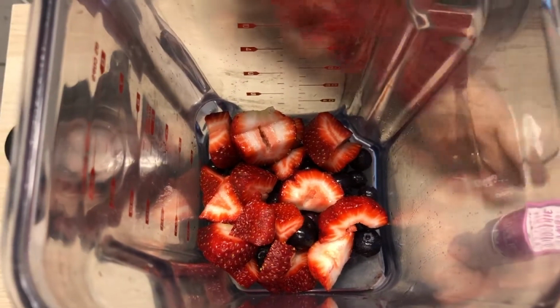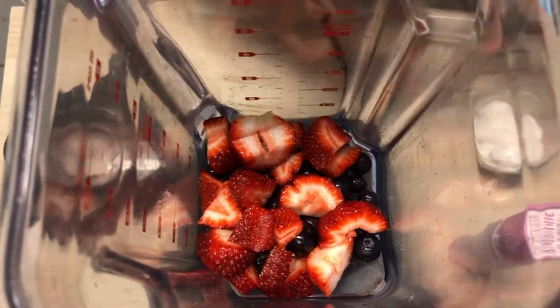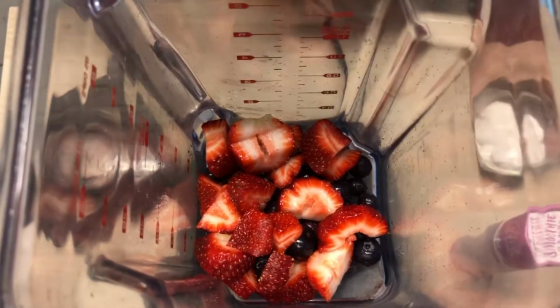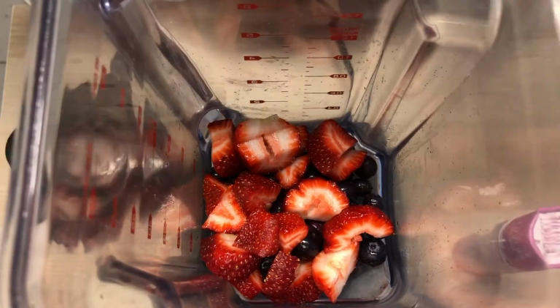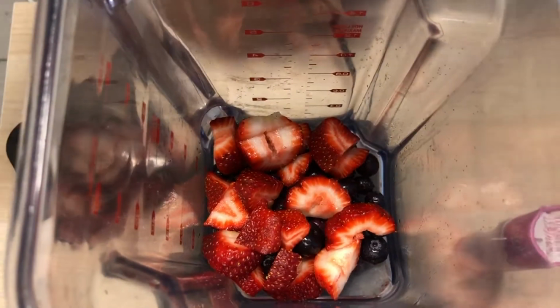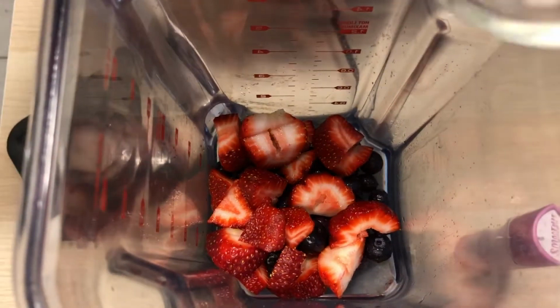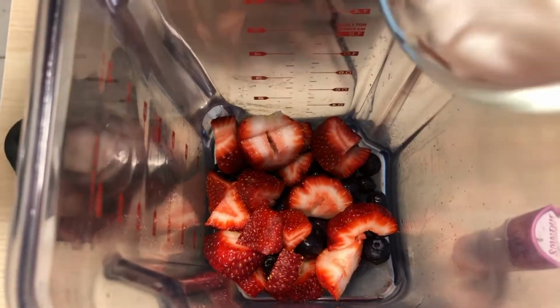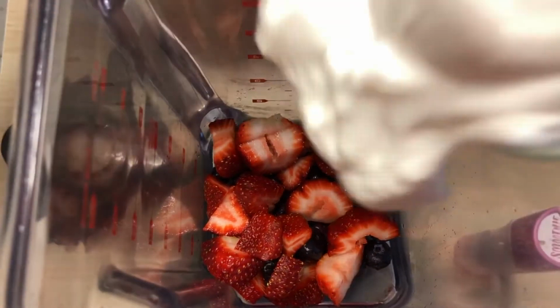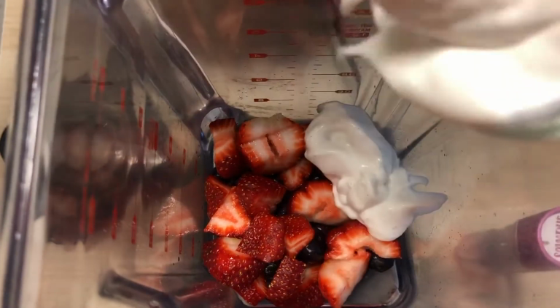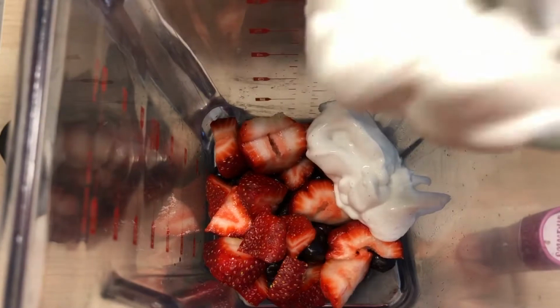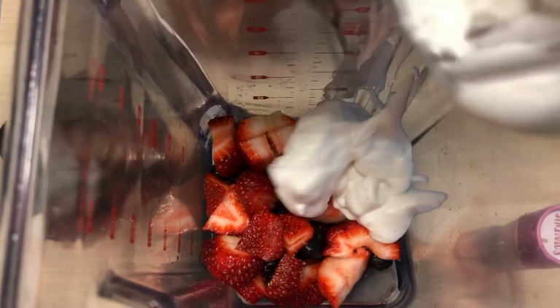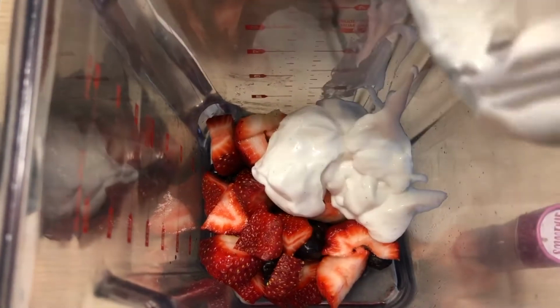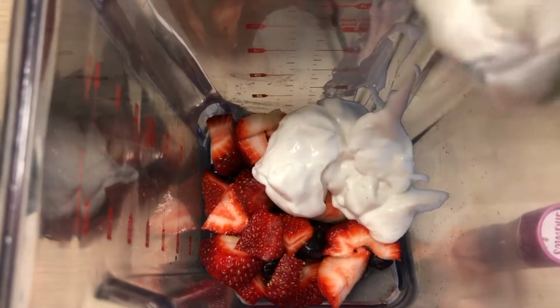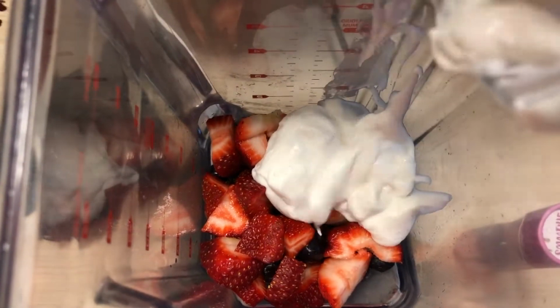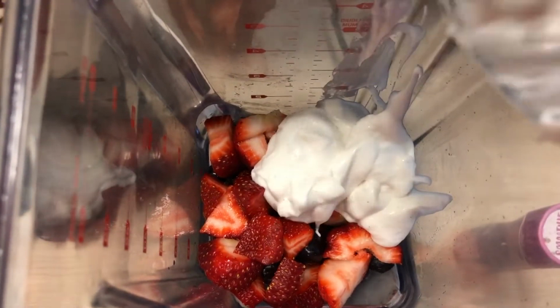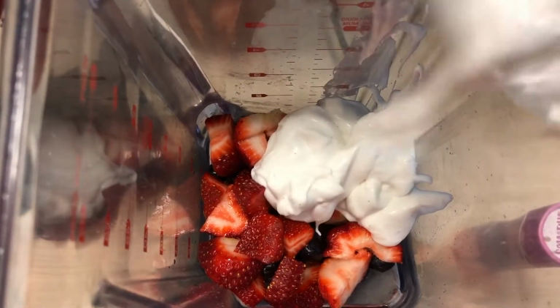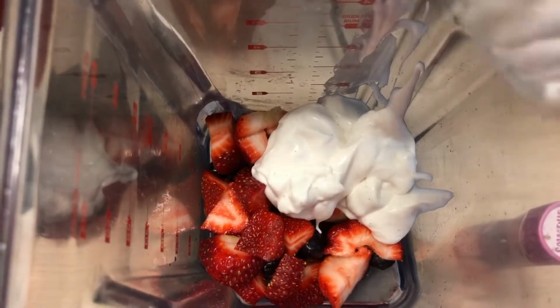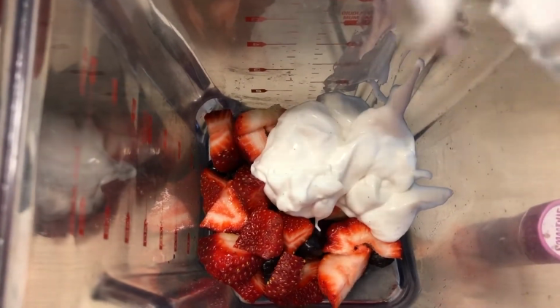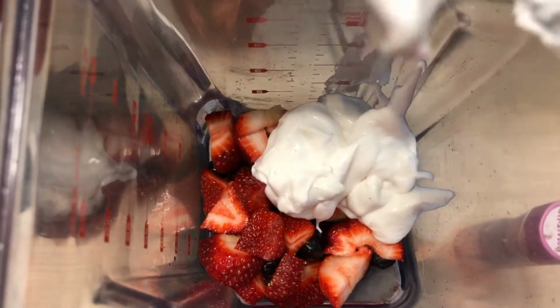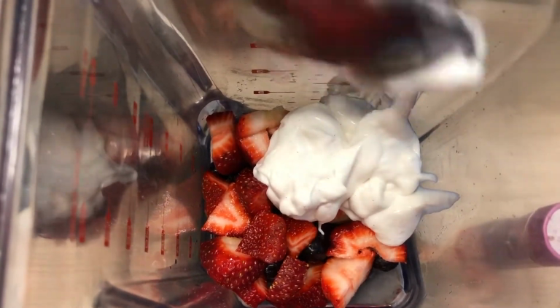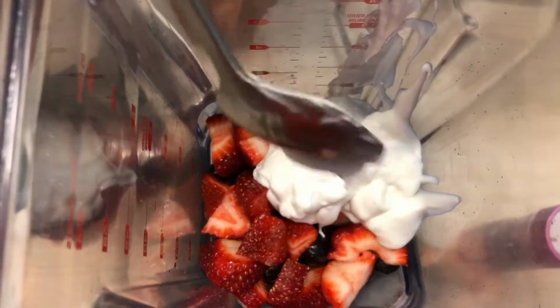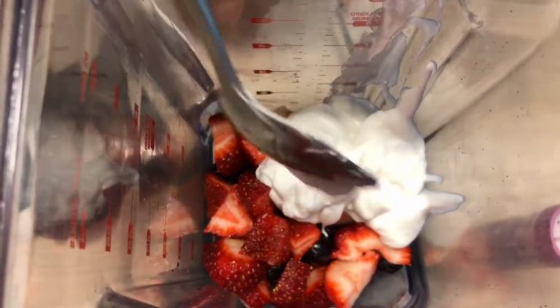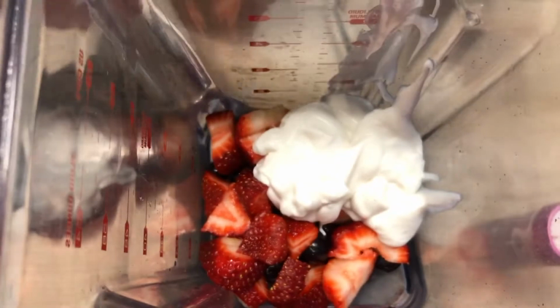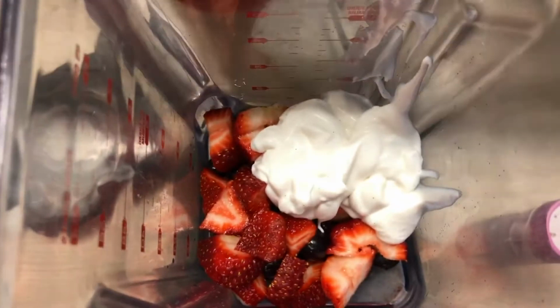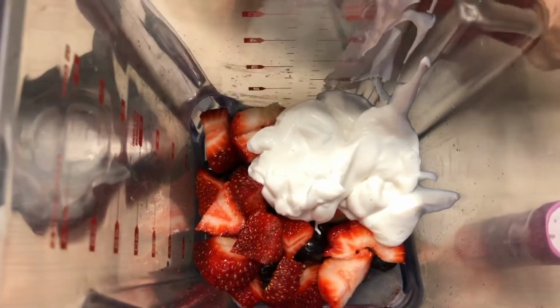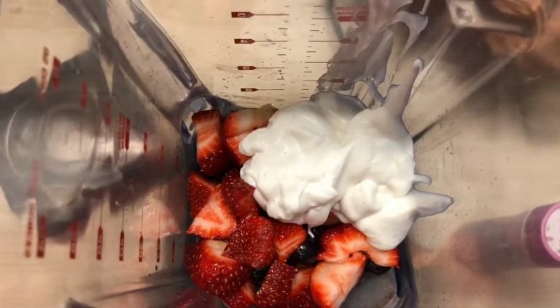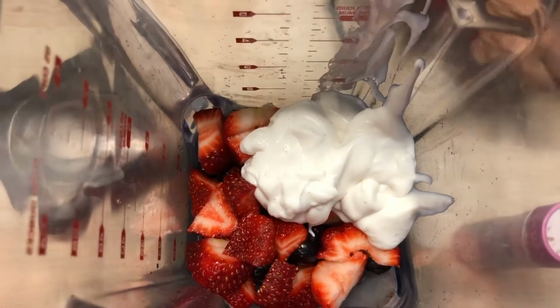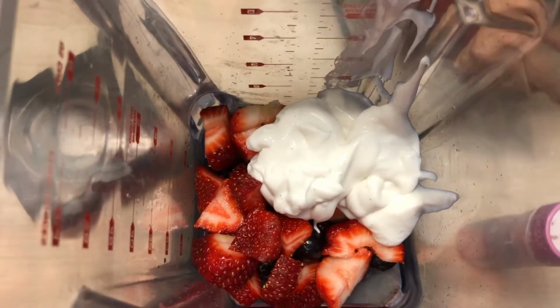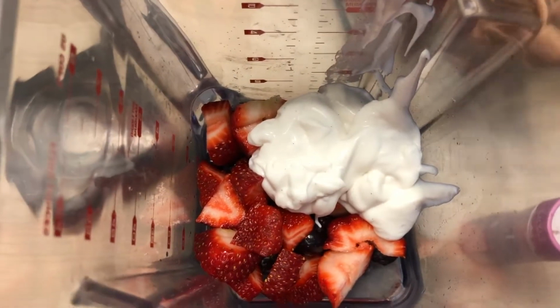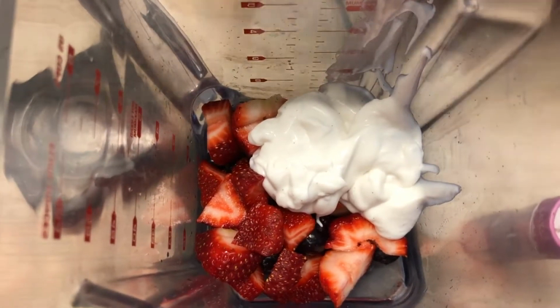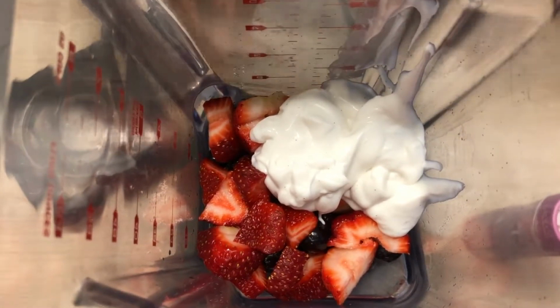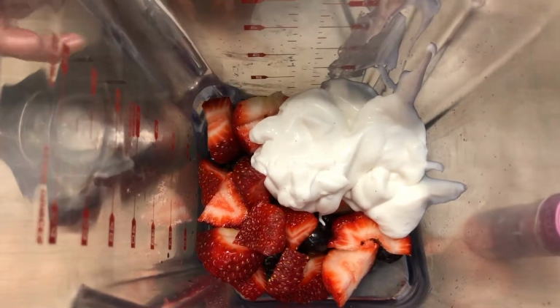And let's put in the yogurt. Yogurt just makes it extra creamy and gives it another dimension, and there's prebiotics and stuff in there that's really good for your gut.